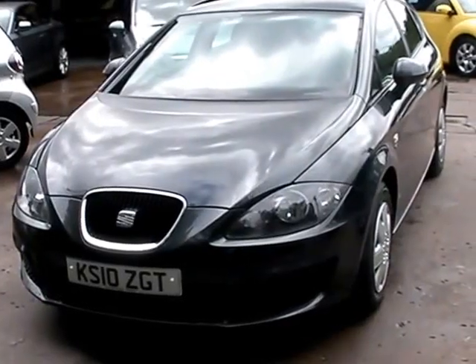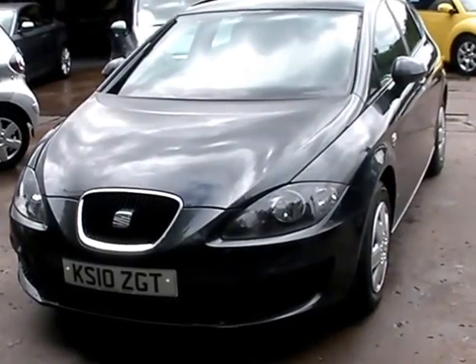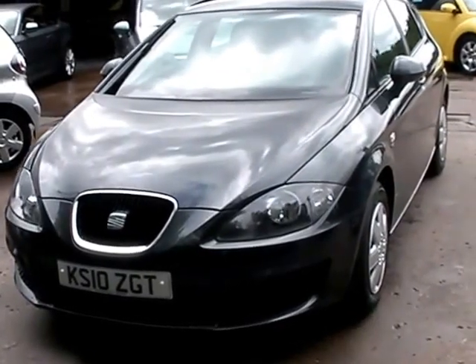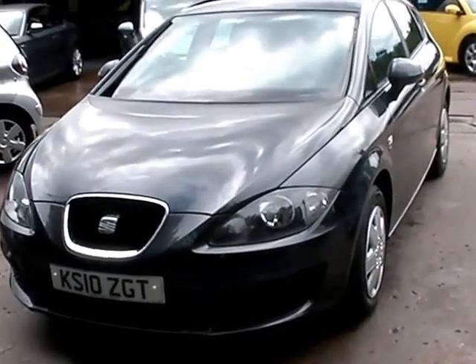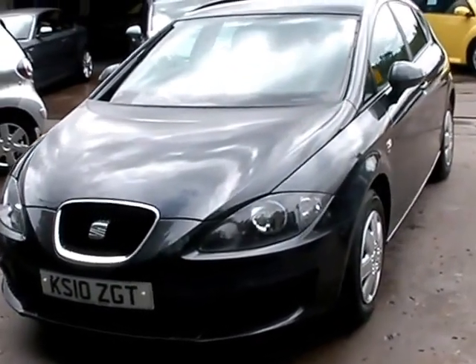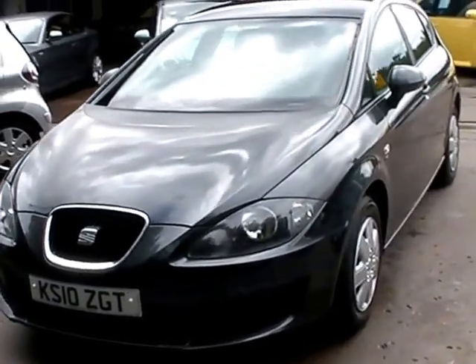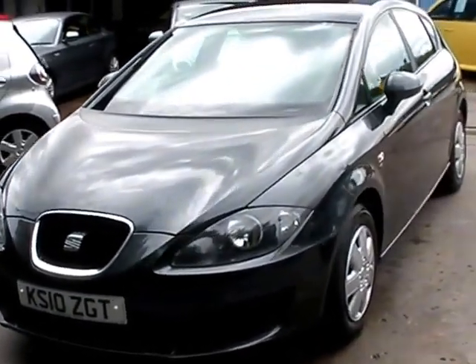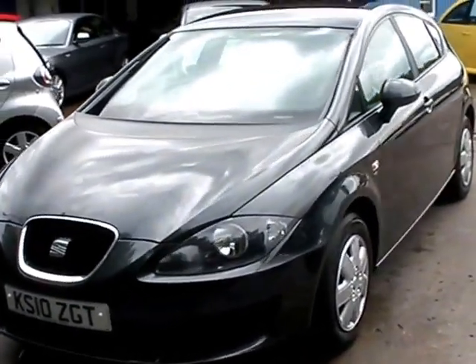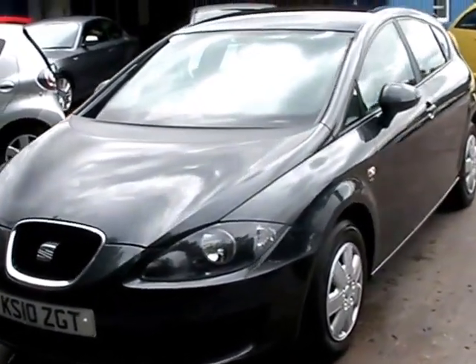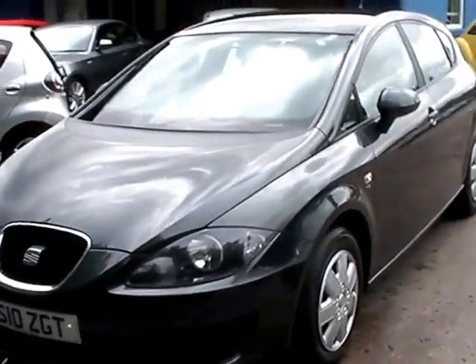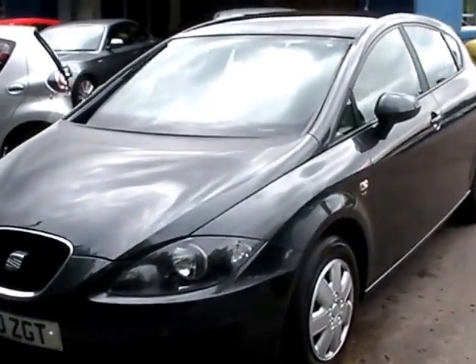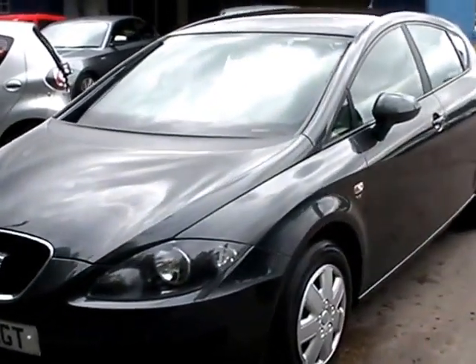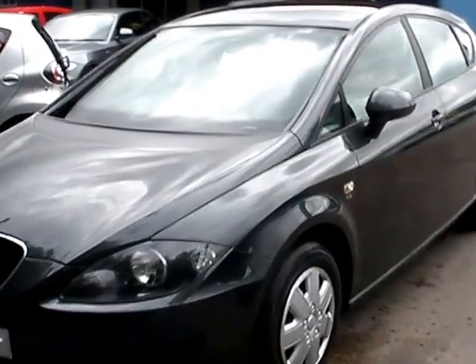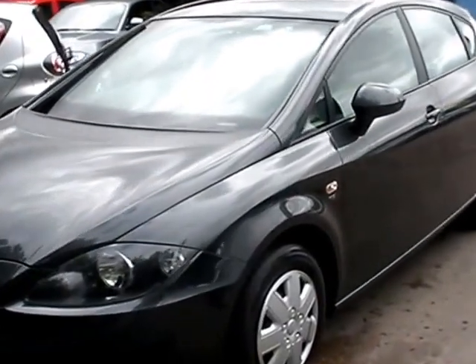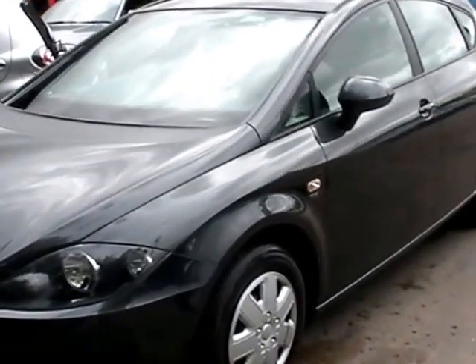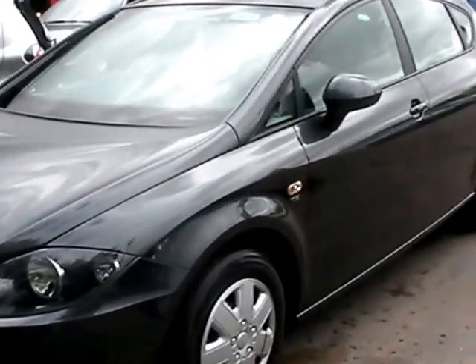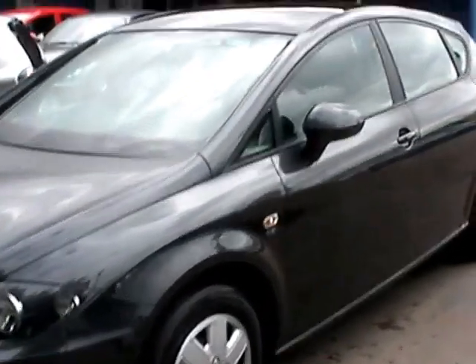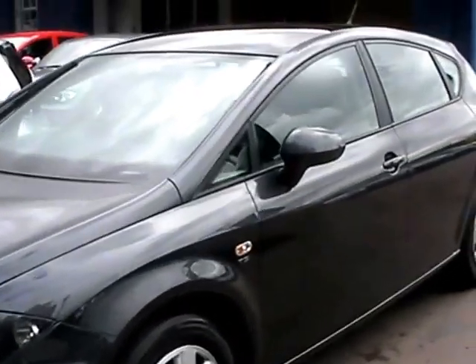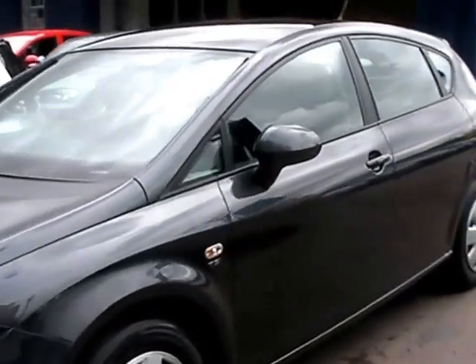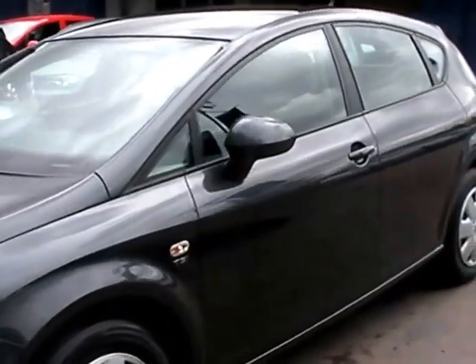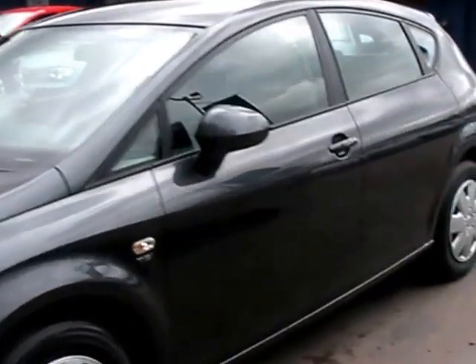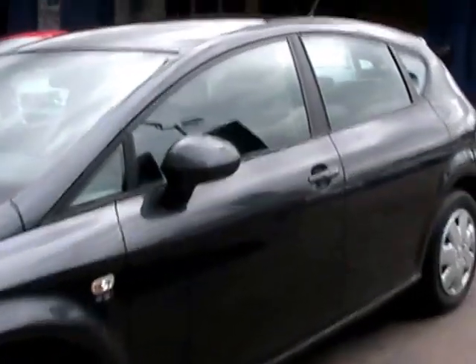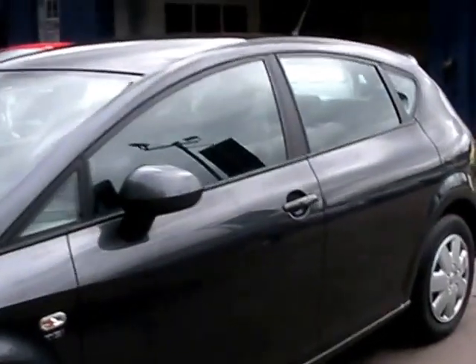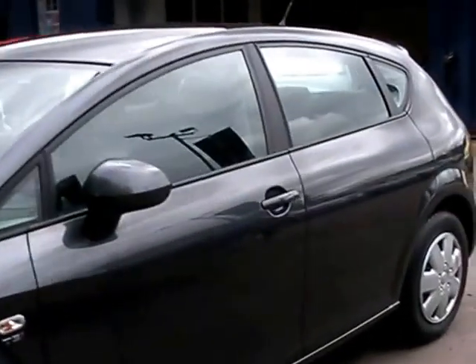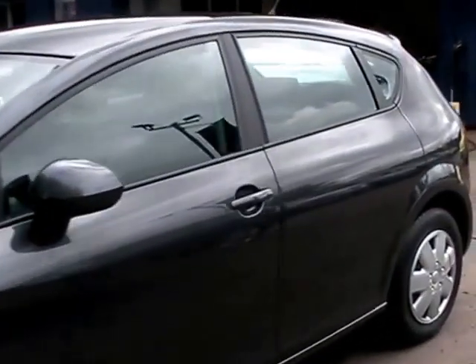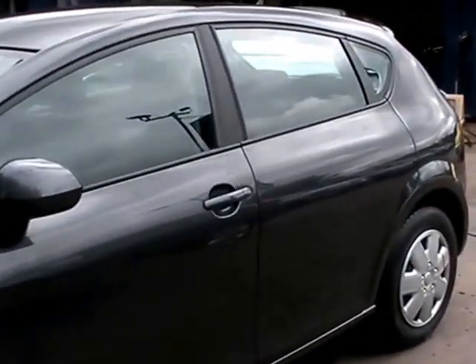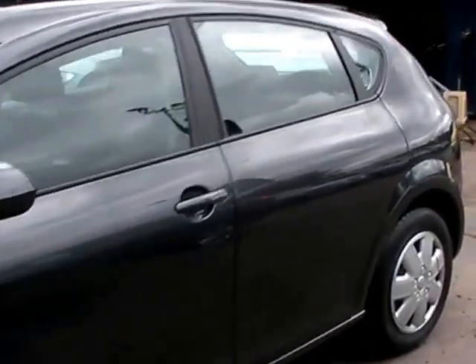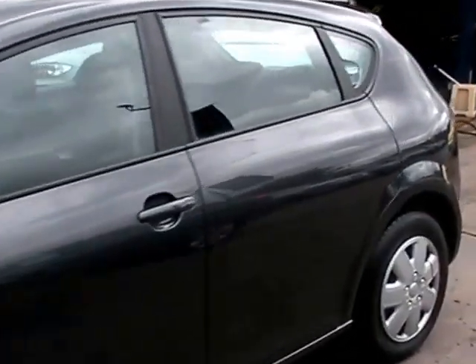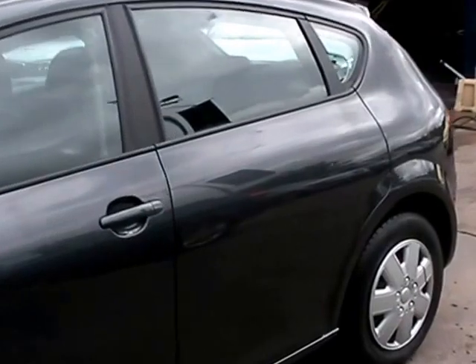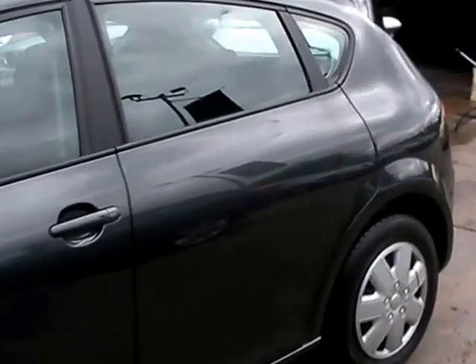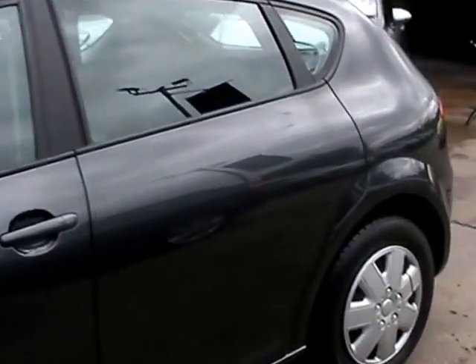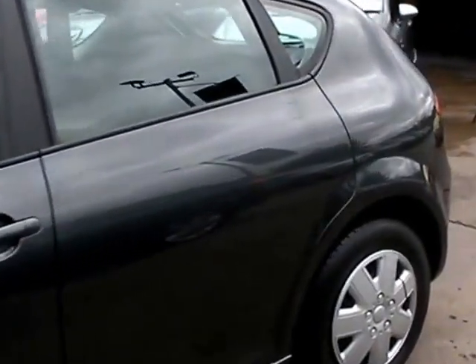Welcome to Cantilever Car Centre. Here today we have a Seat Leon STSI registered in 2010 on a 60 plate. This car is in metallic dark grey.